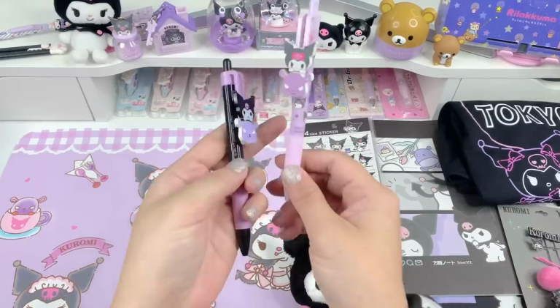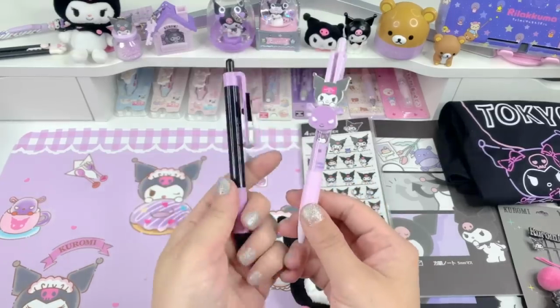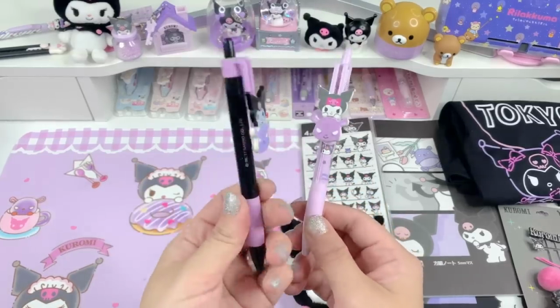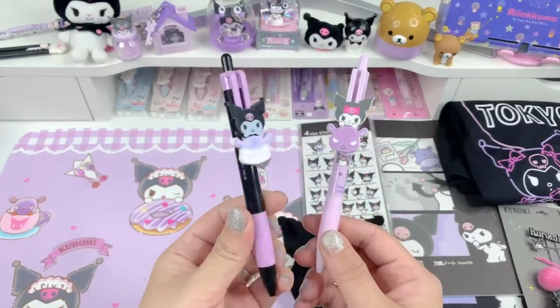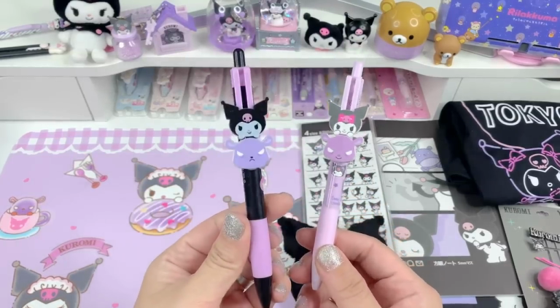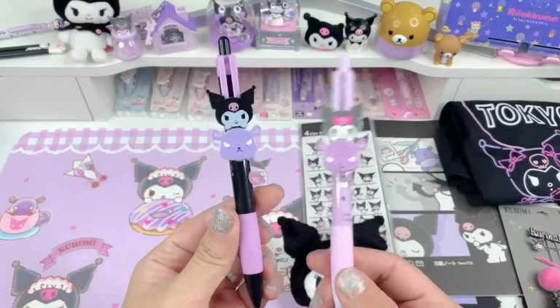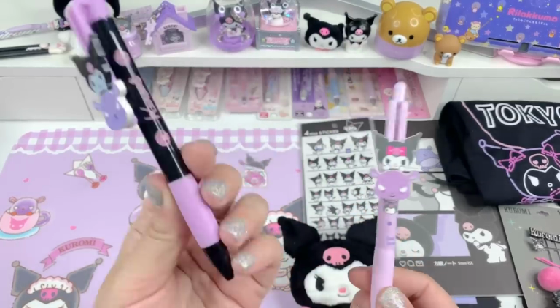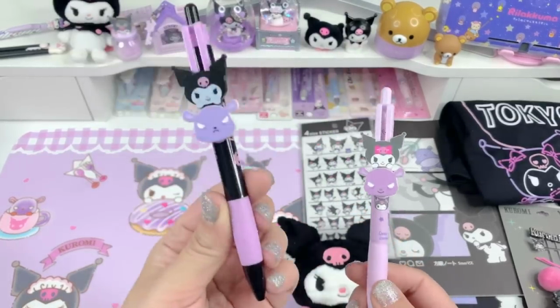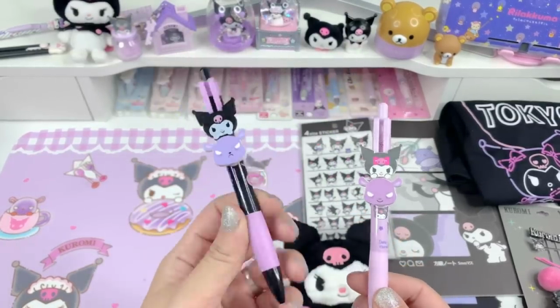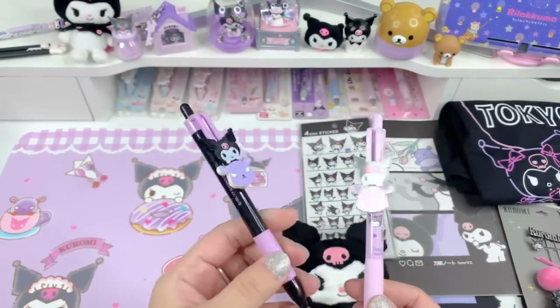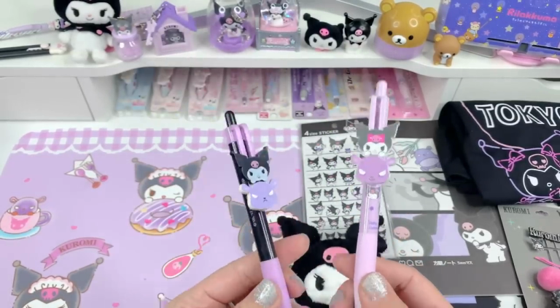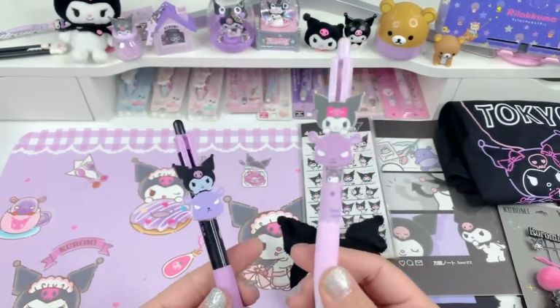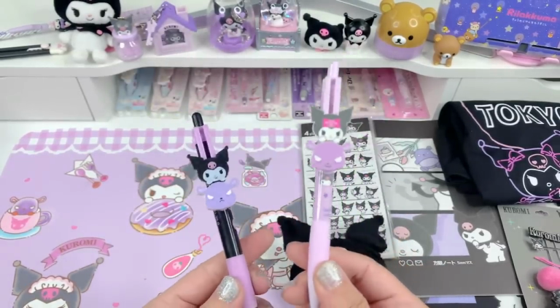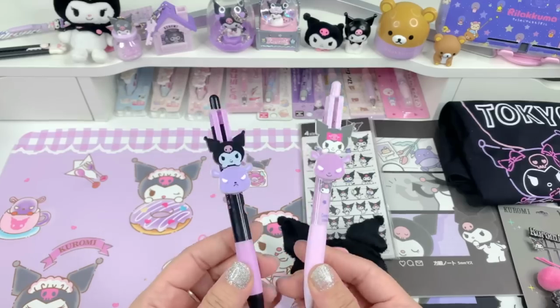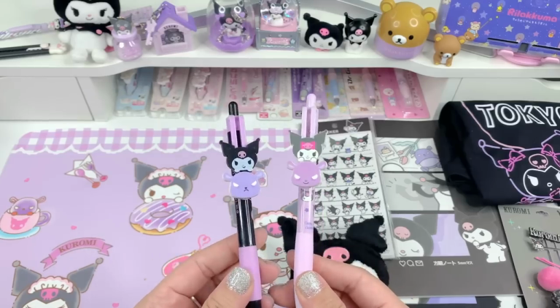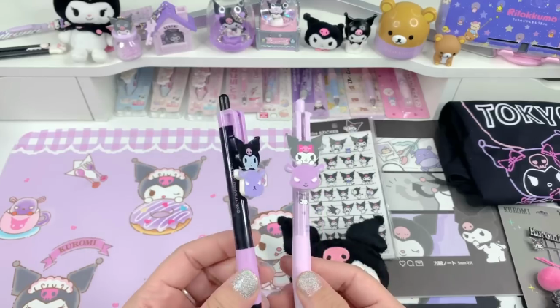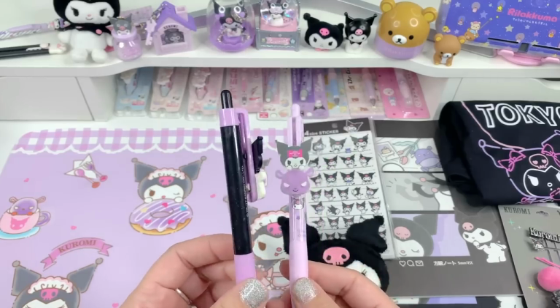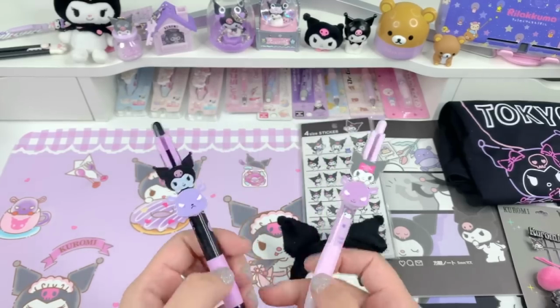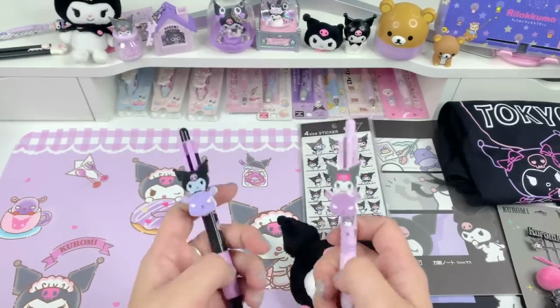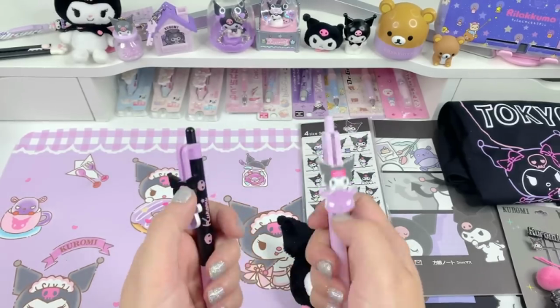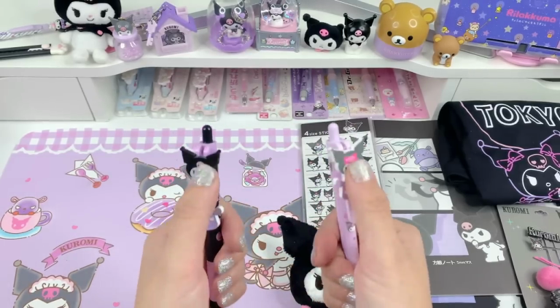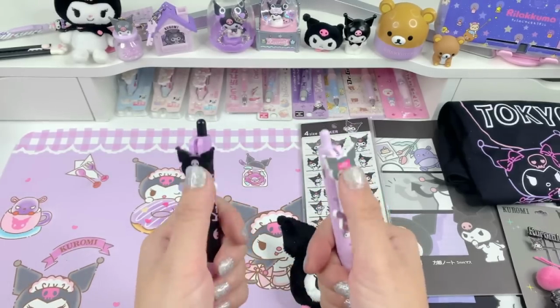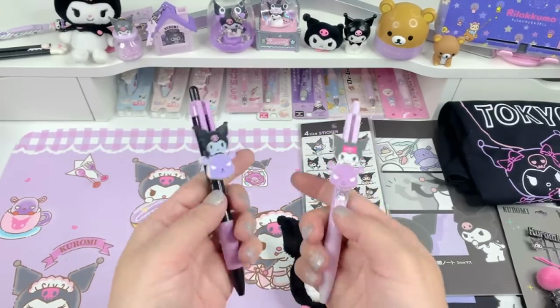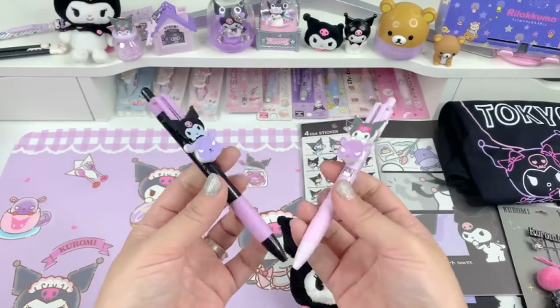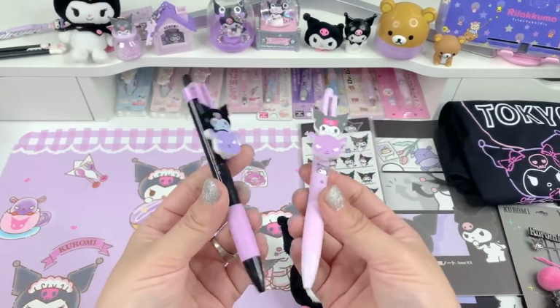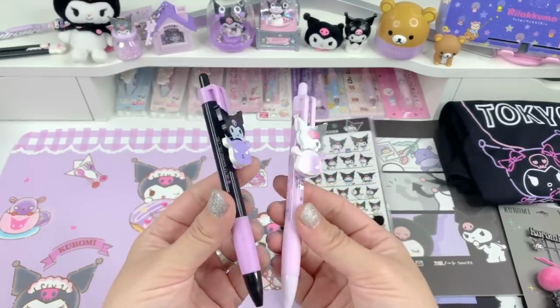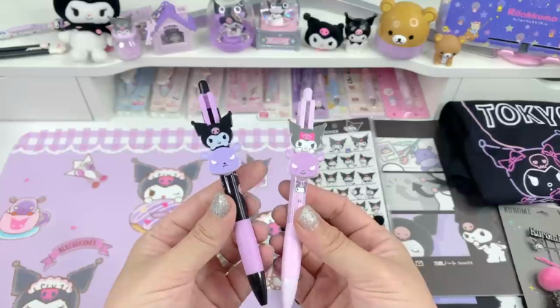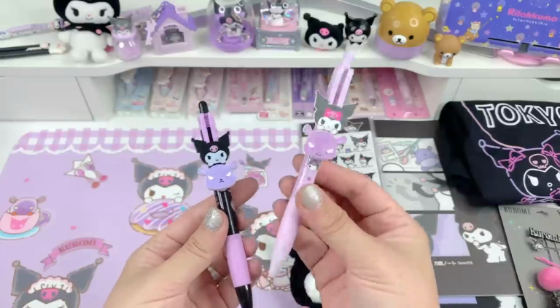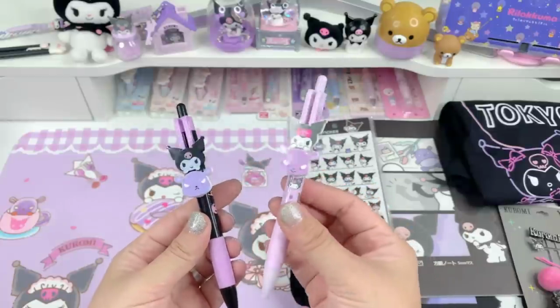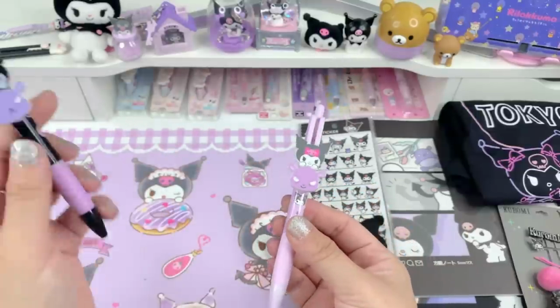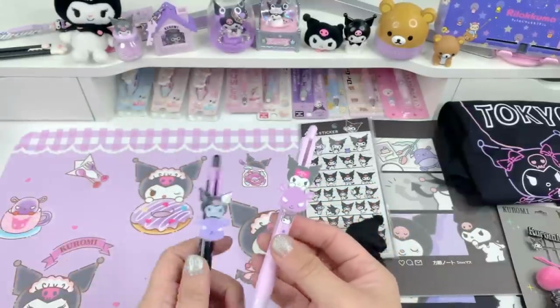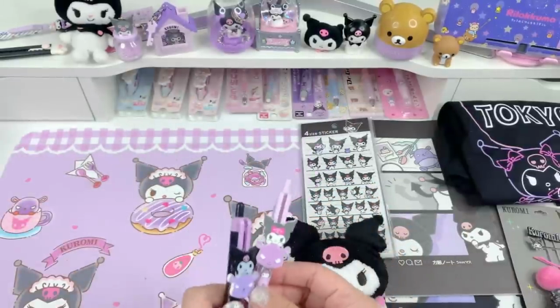So this is the pen it reminds me of — this is an older pen from an older series, and this is the new pen. They have like little sliders, and I had to get the new one to match with the old one.